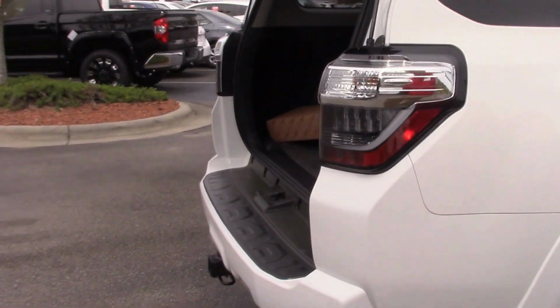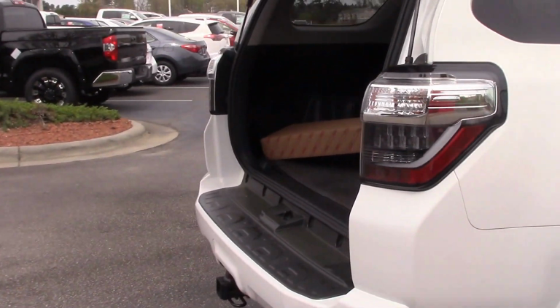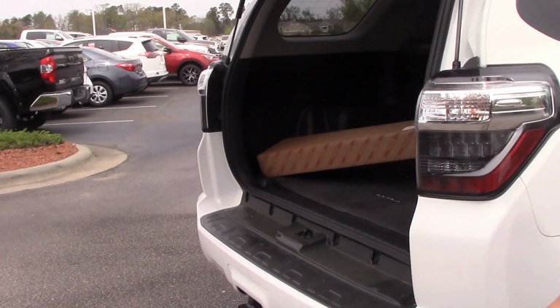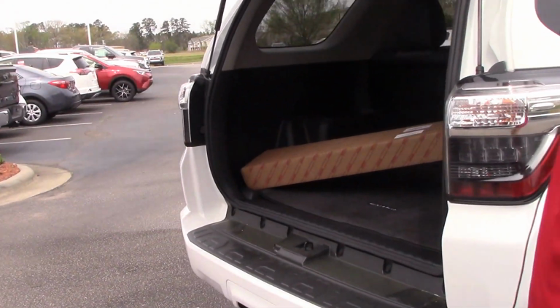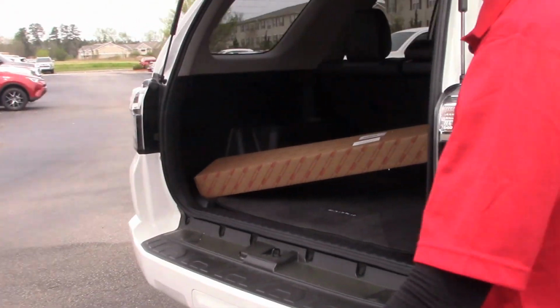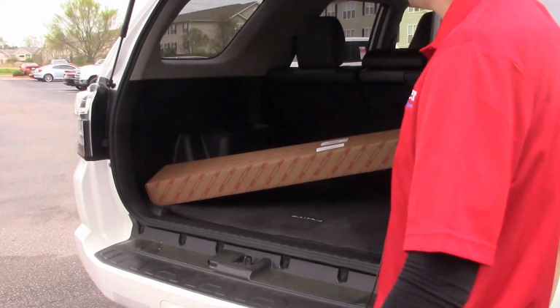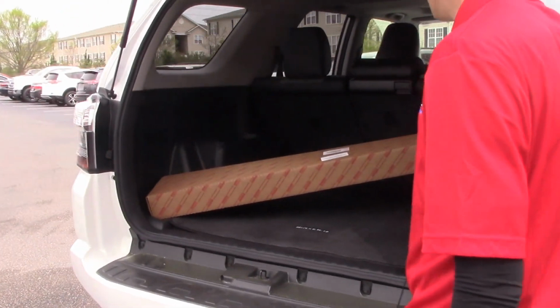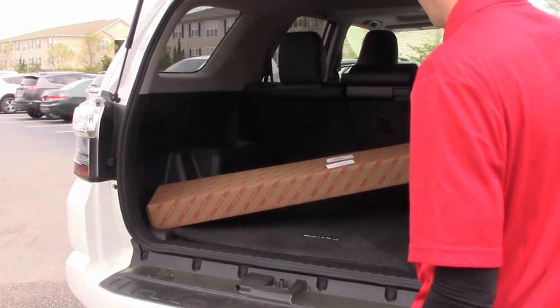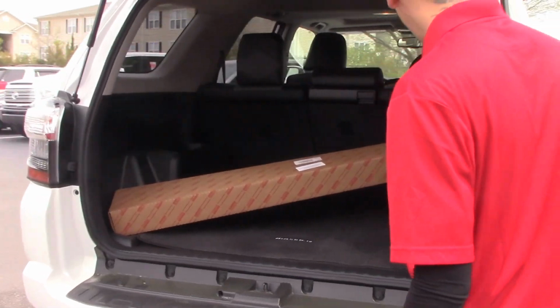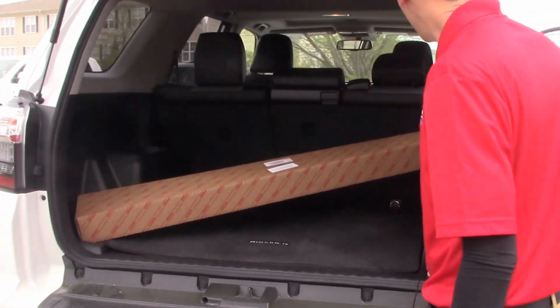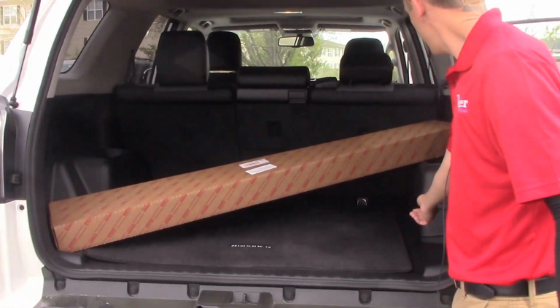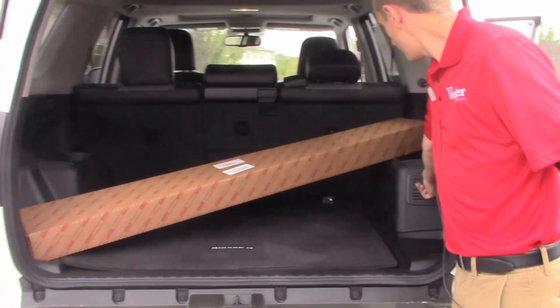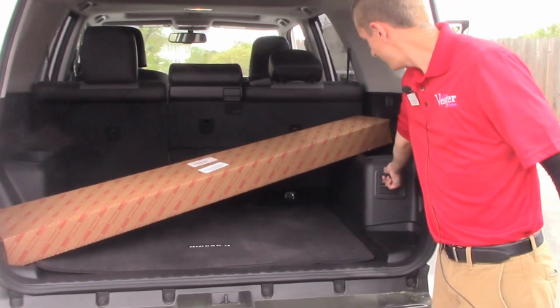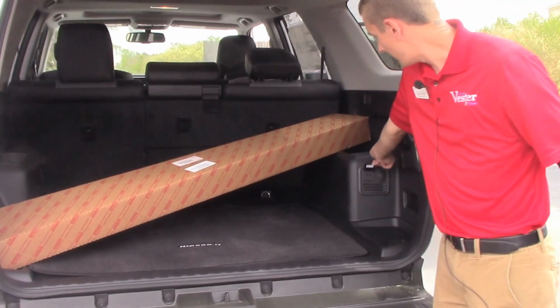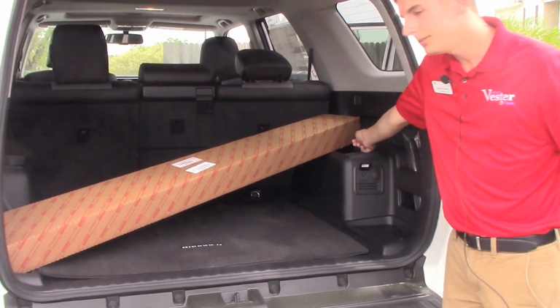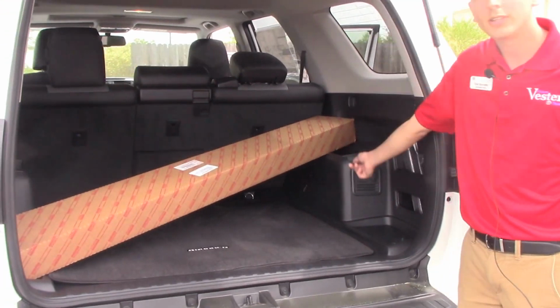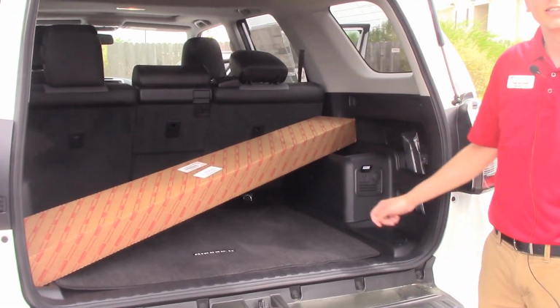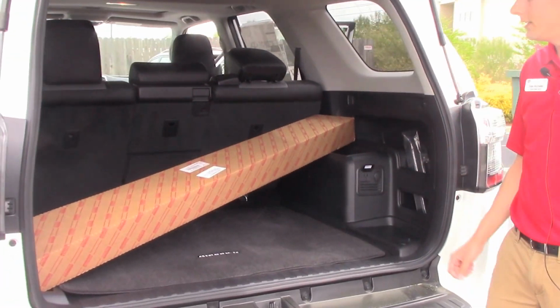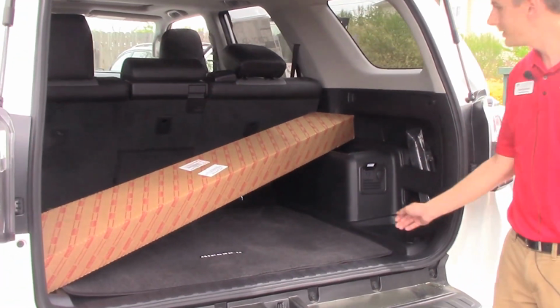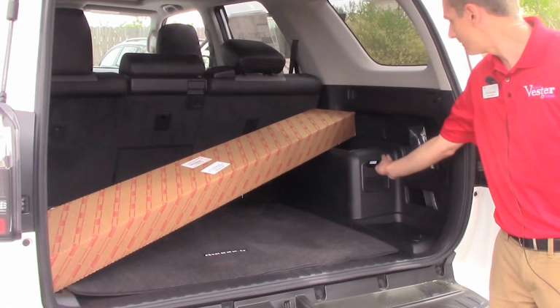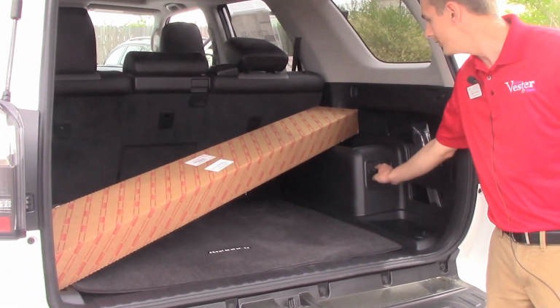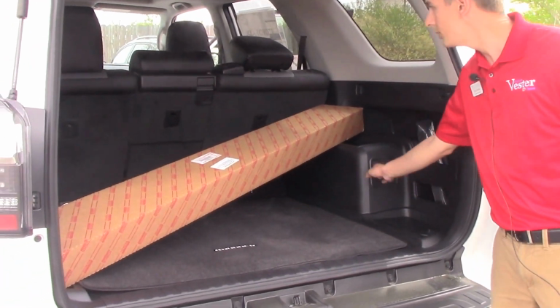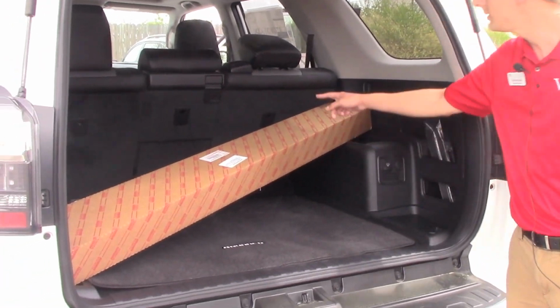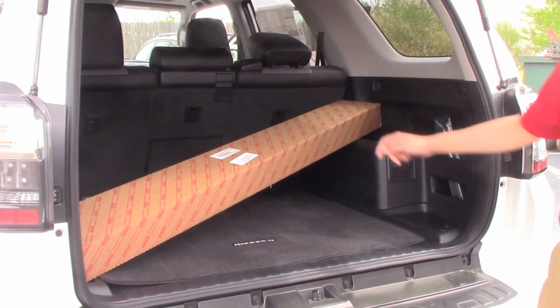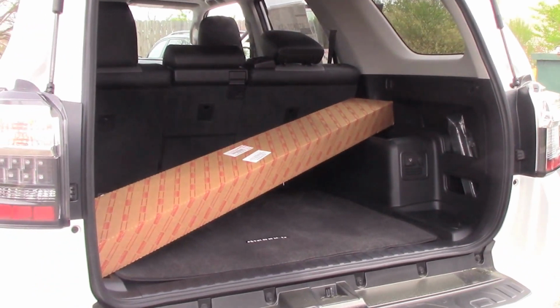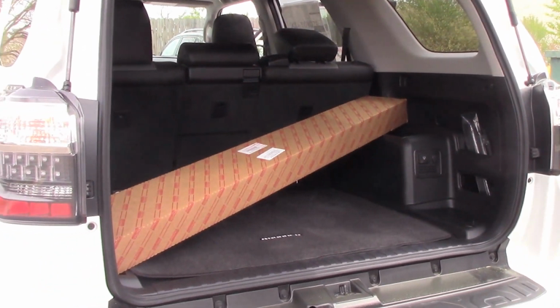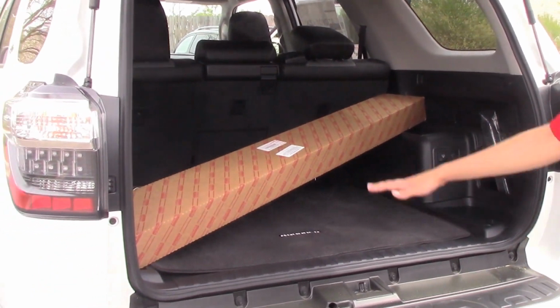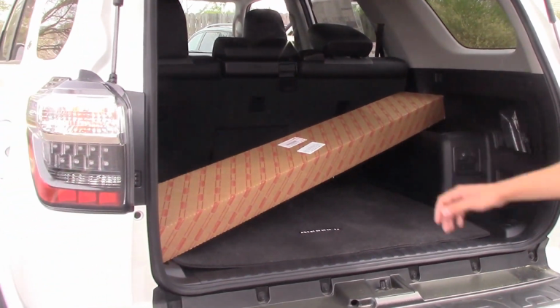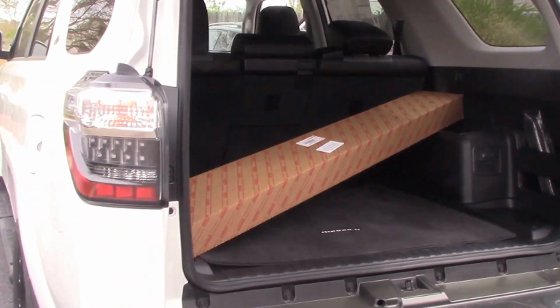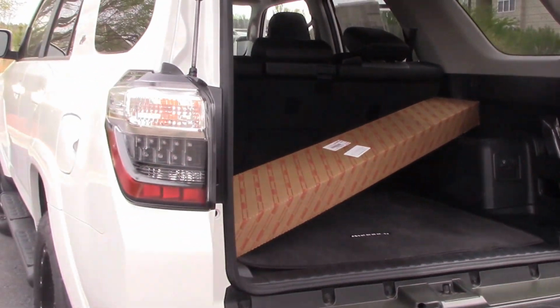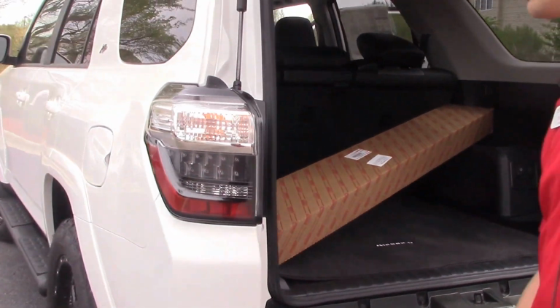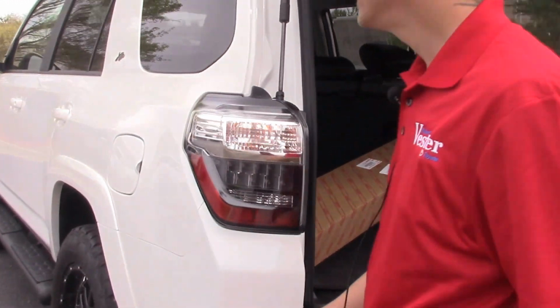Coming around to look at the interior of the back here, you've got your 120-volt outlet, just like the outlets in your house — very useful. You can put that second row of seats down to extend the space of your trunk area.